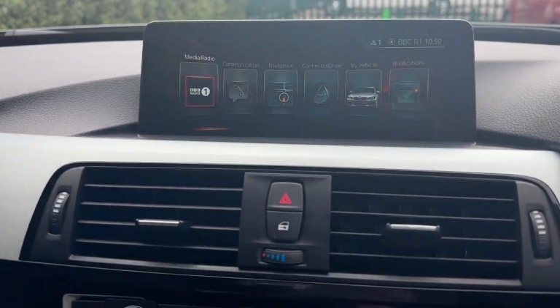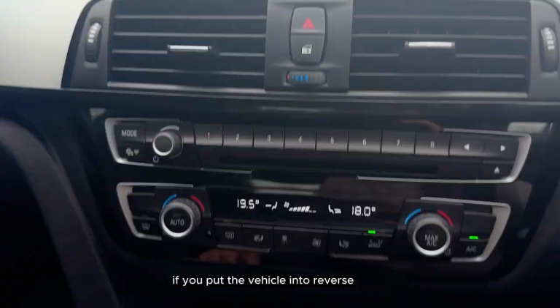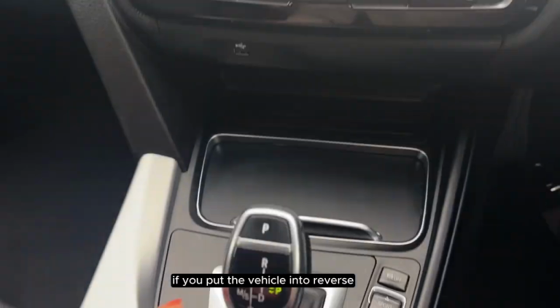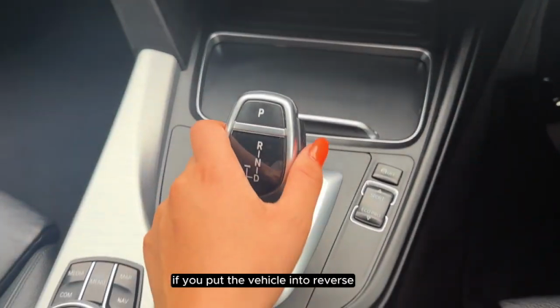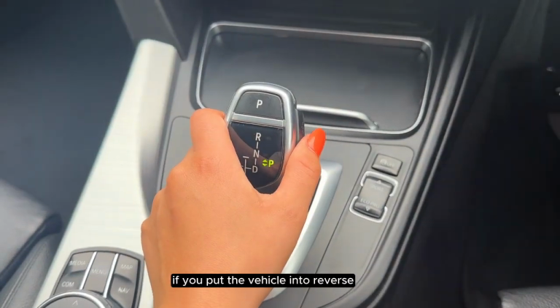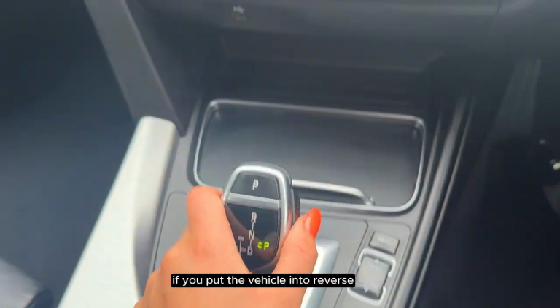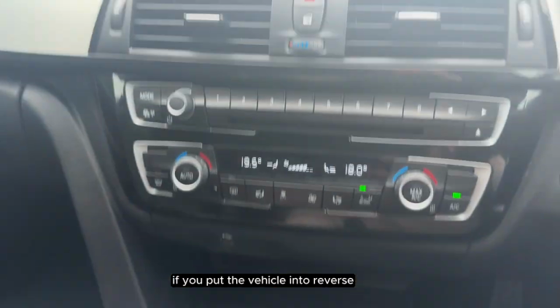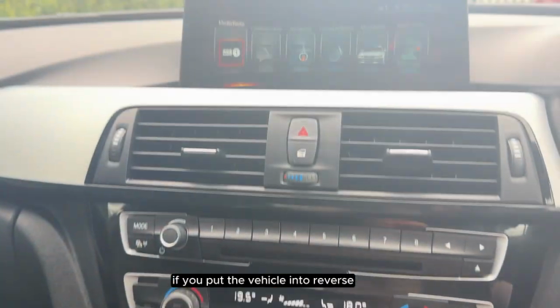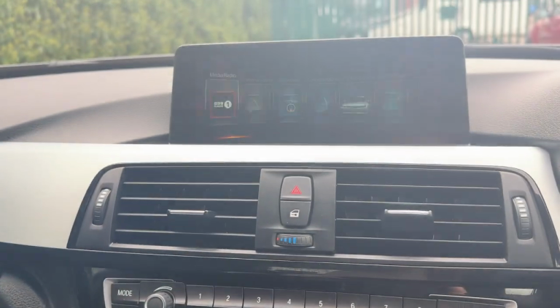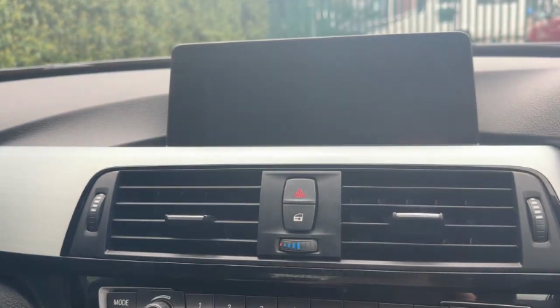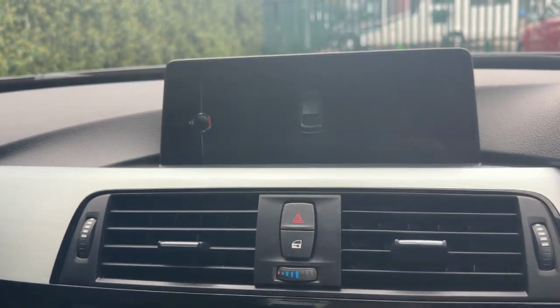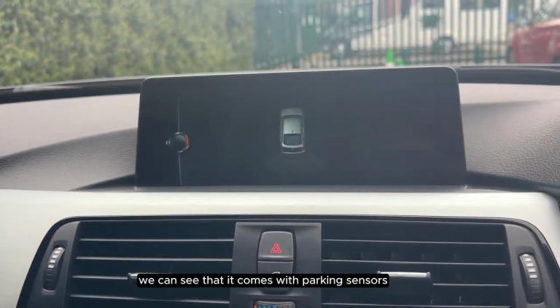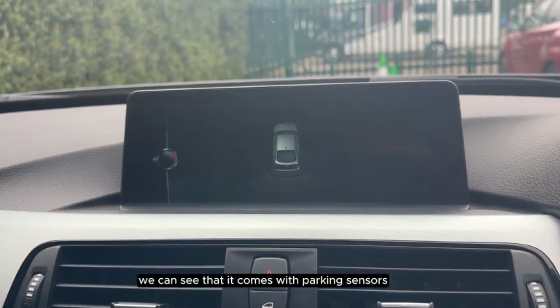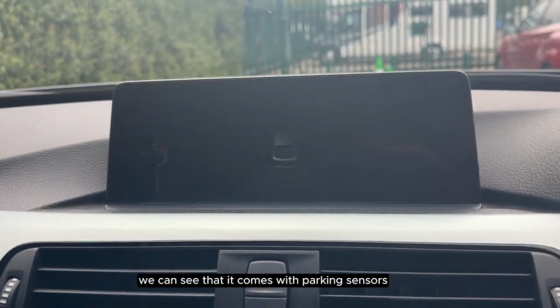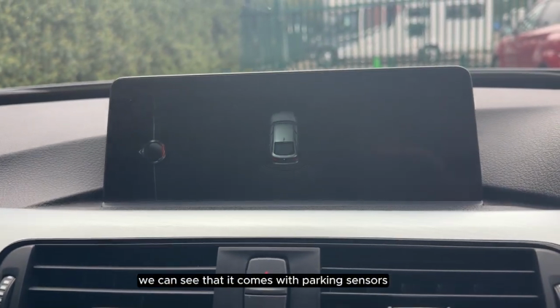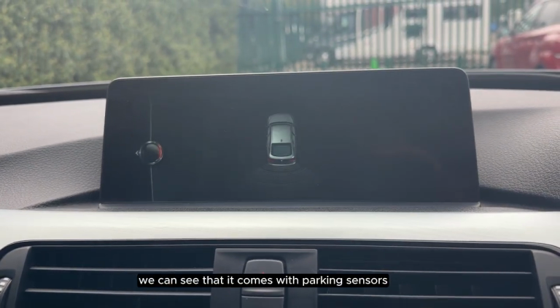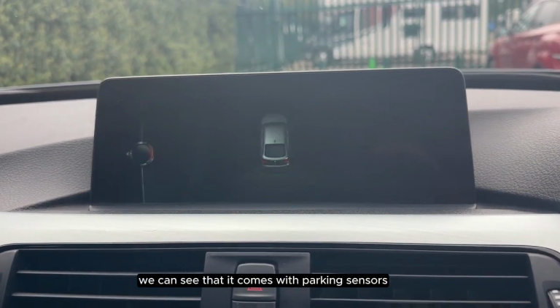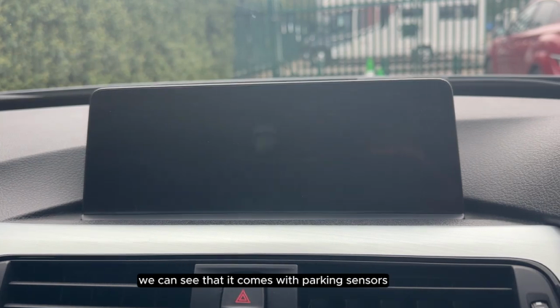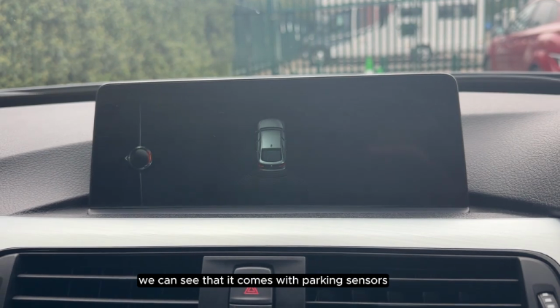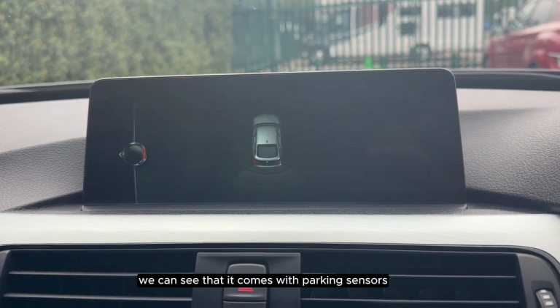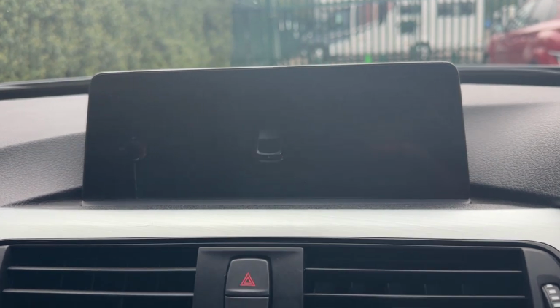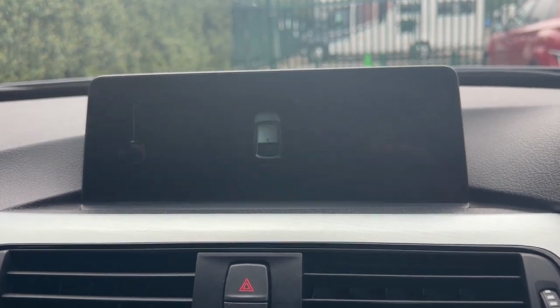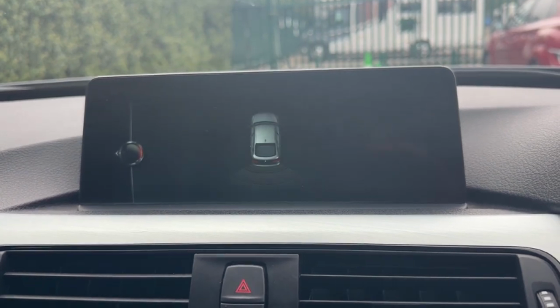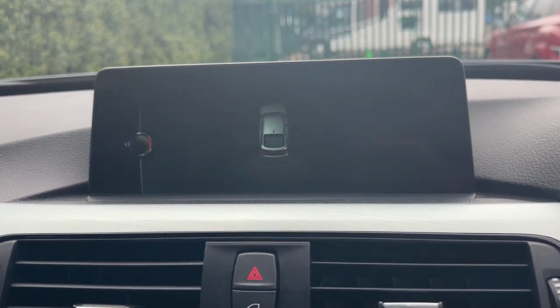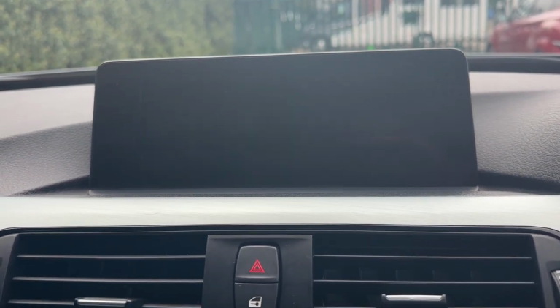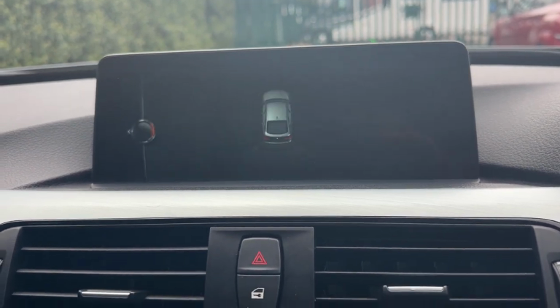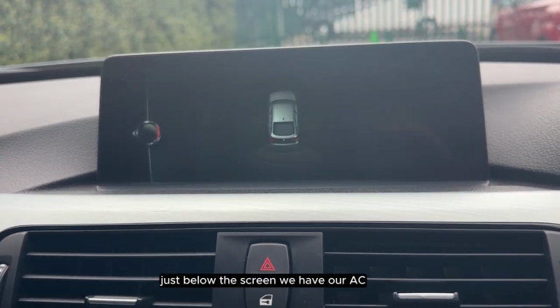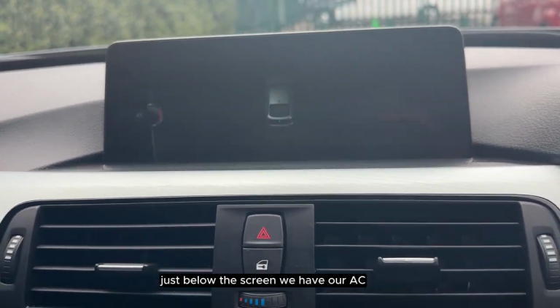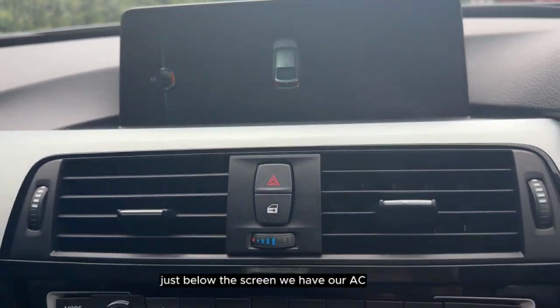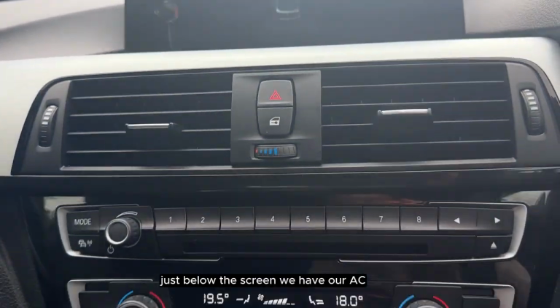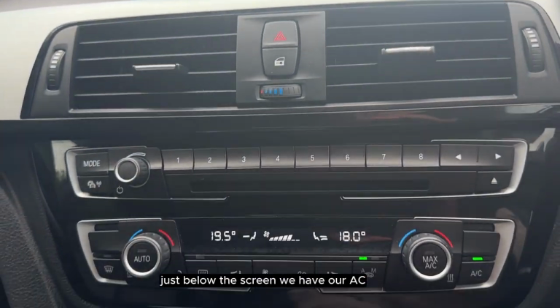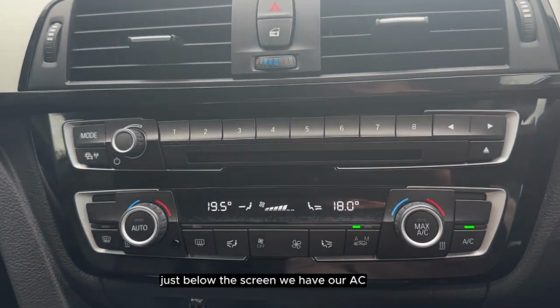If we put the vehicle into reverse we can see that it comes with parking sensors. Just below the screen we have our AC.